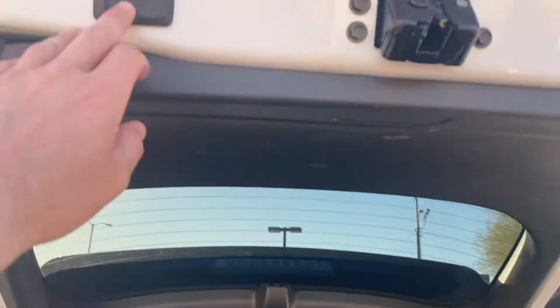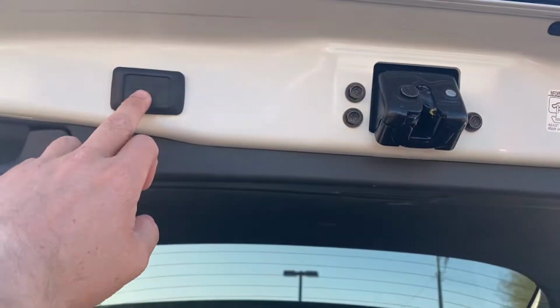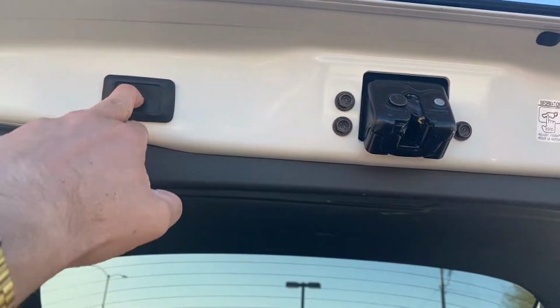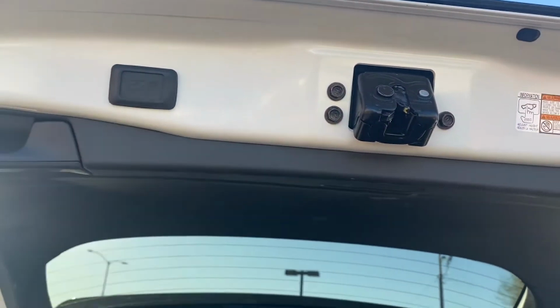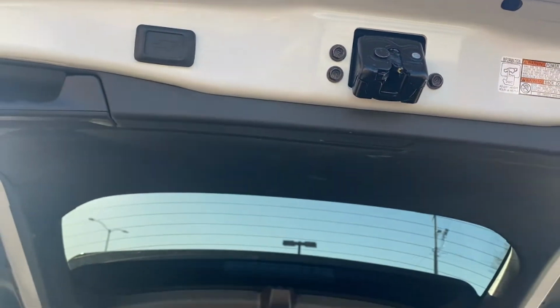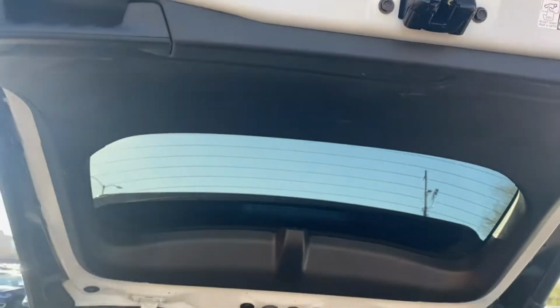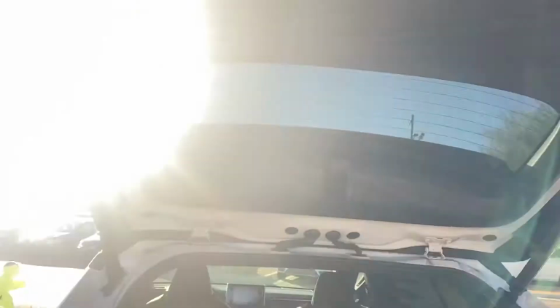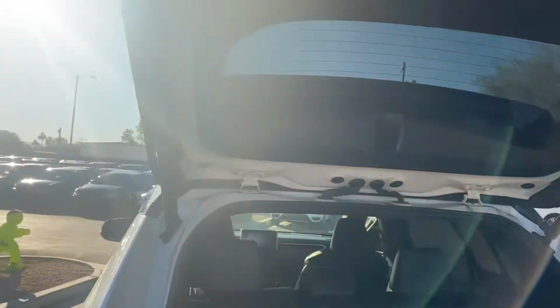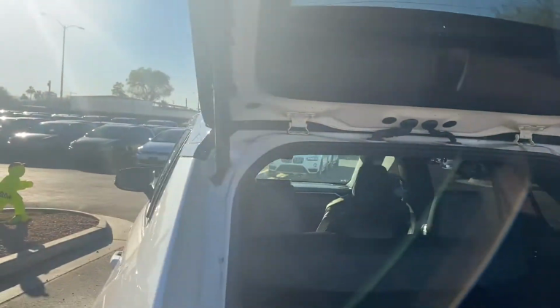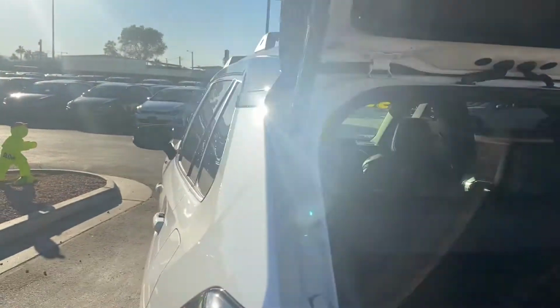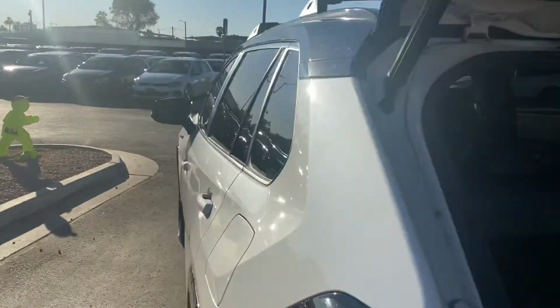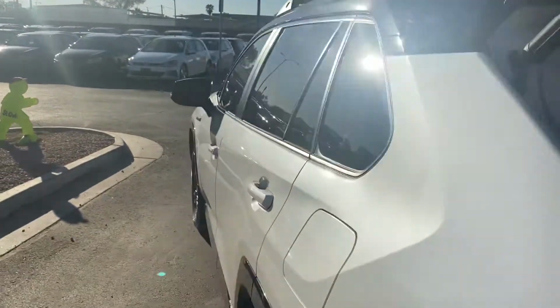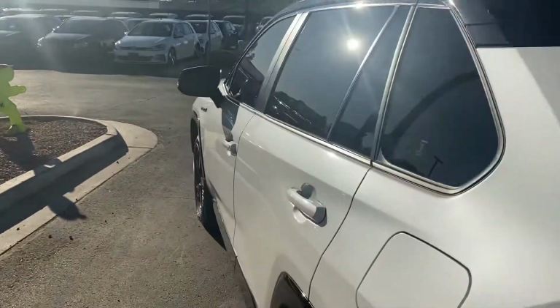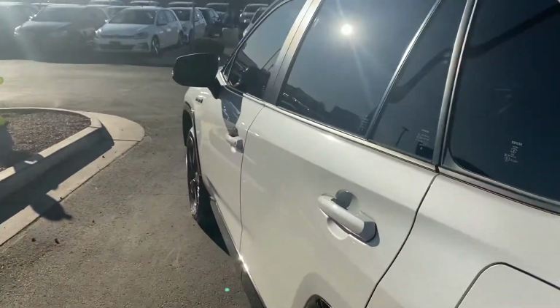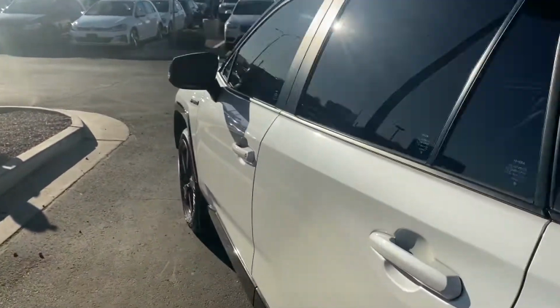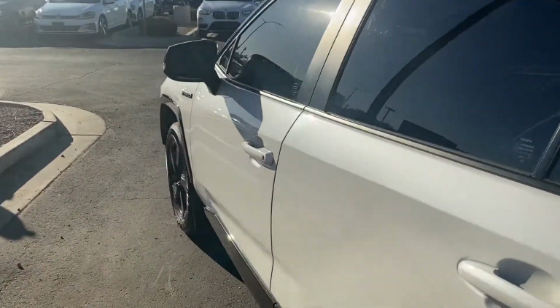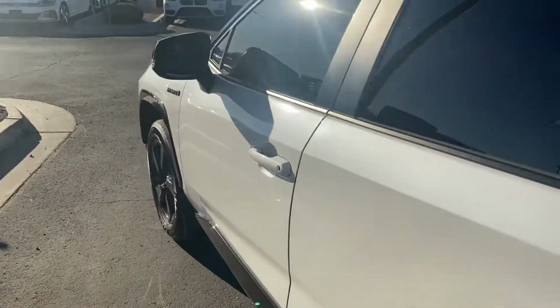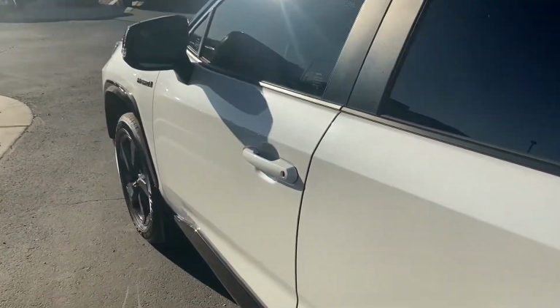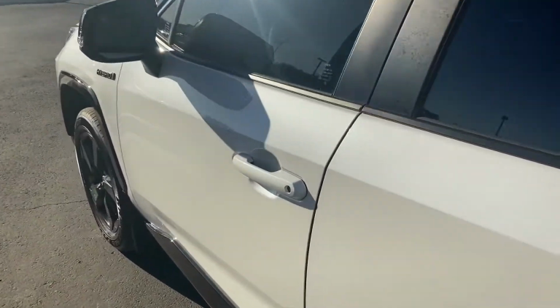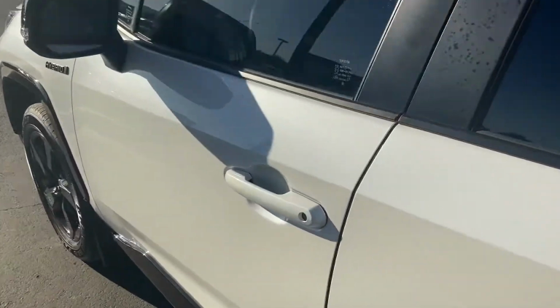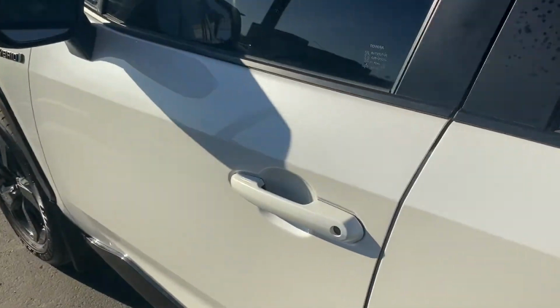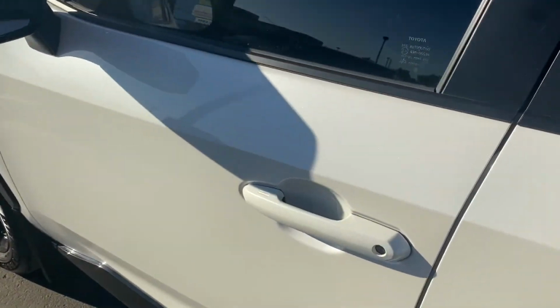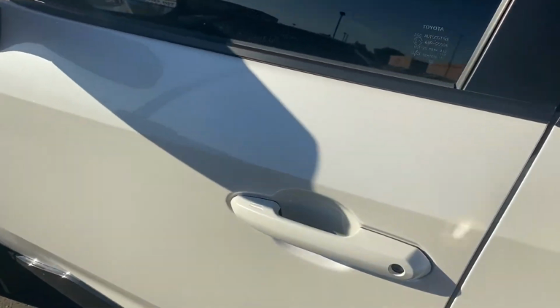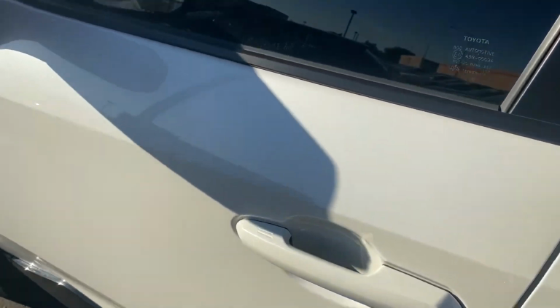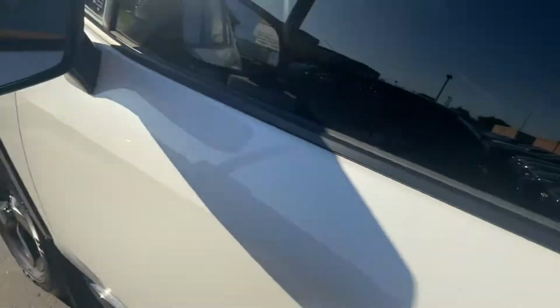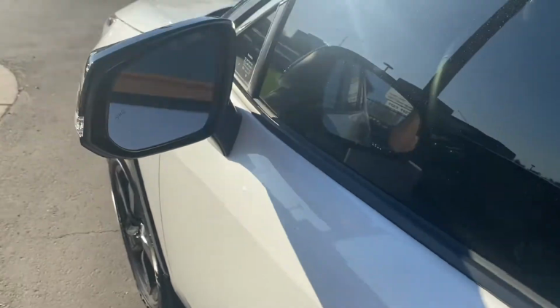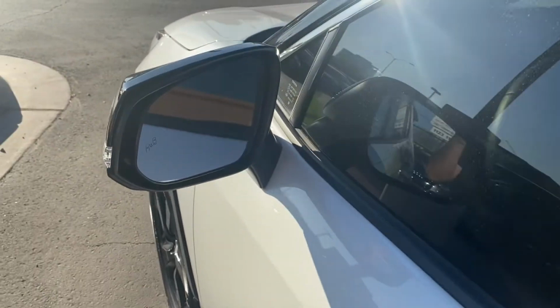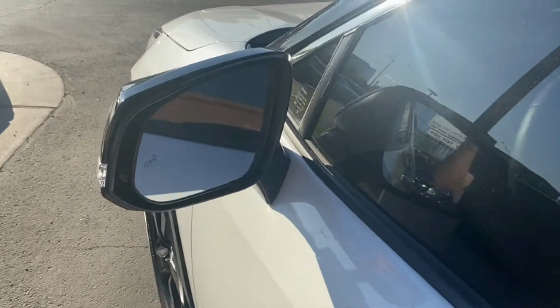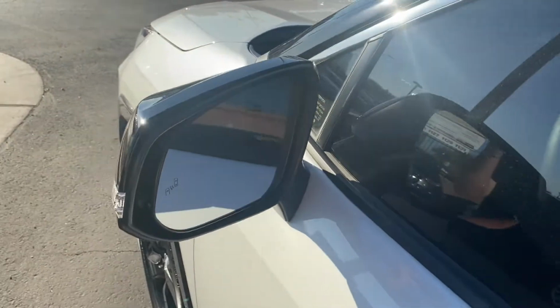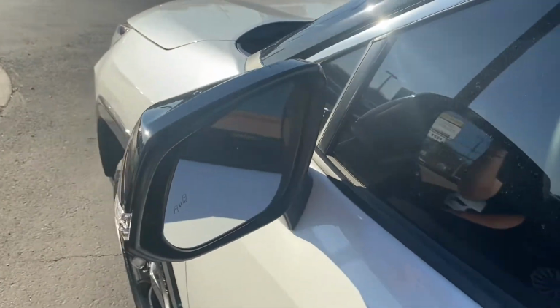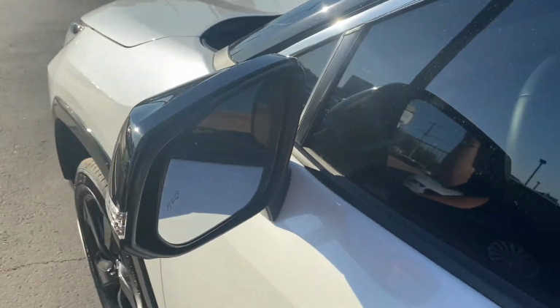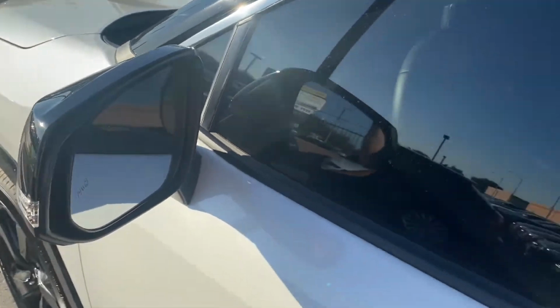And you can close it automatically with that button. Lastly on the outside, we do have keyless entry as well as blind spot monitors on the rearview mirrors.